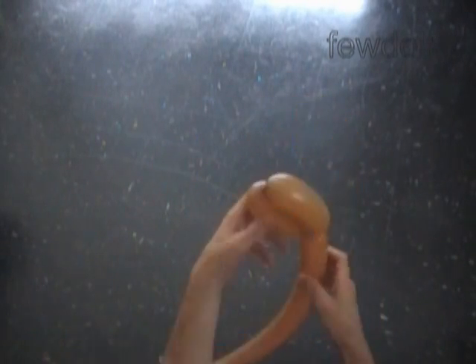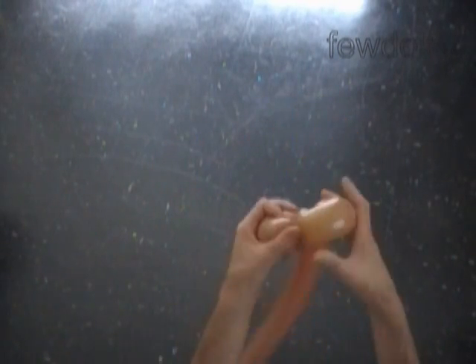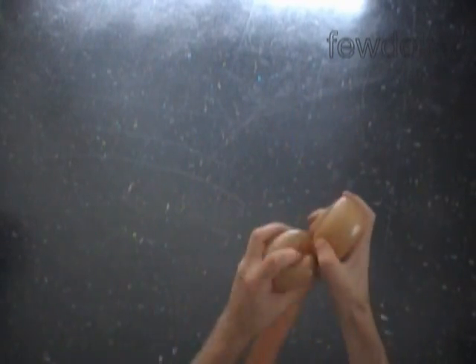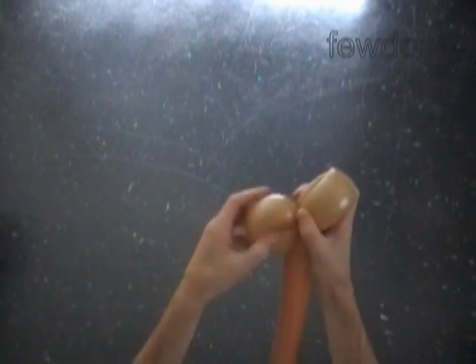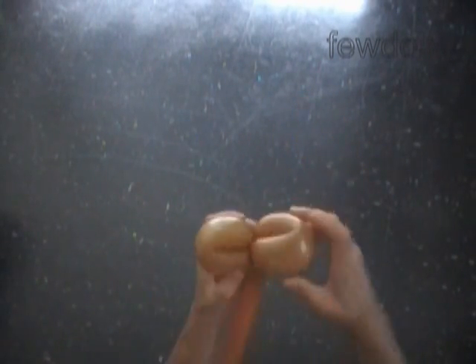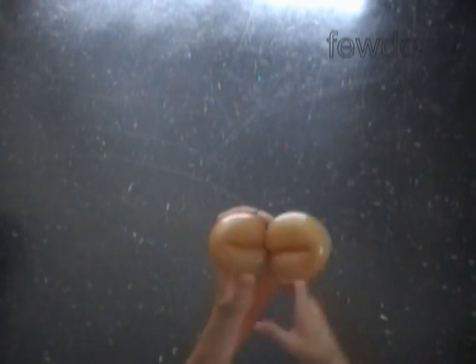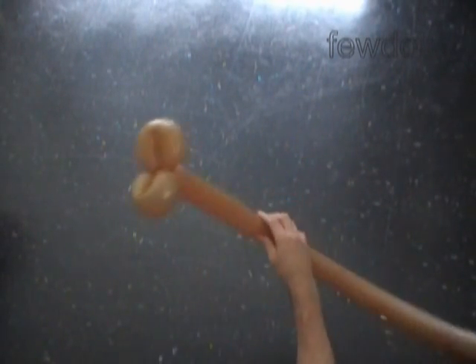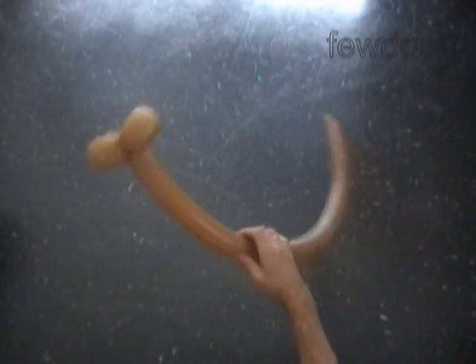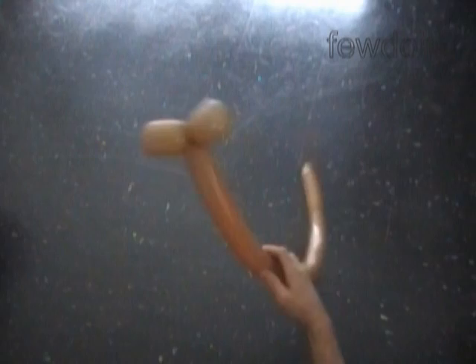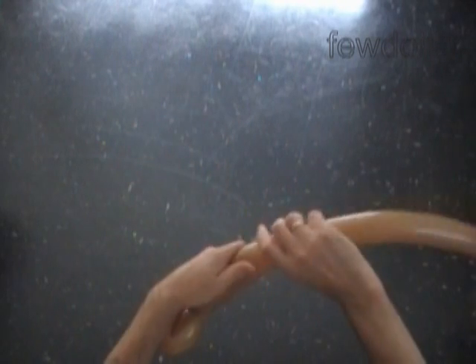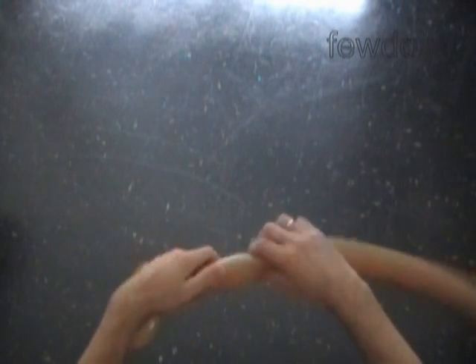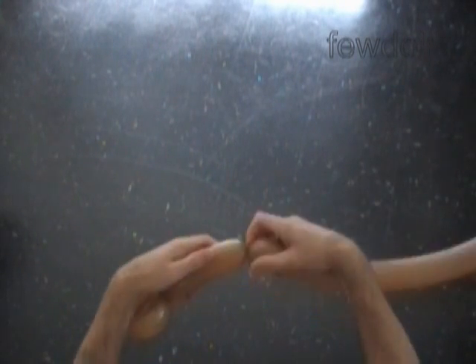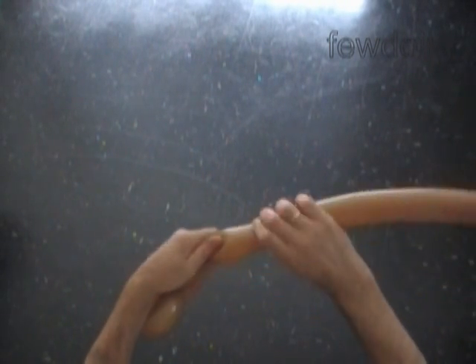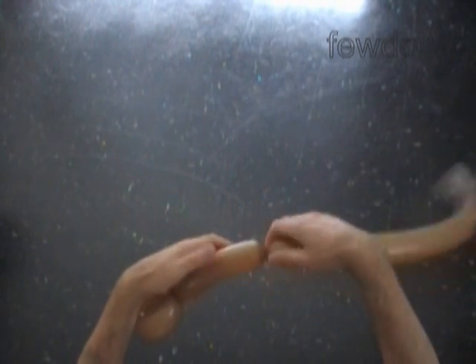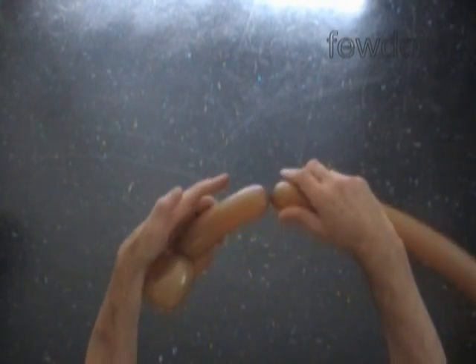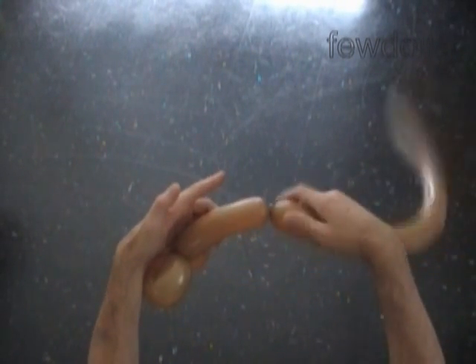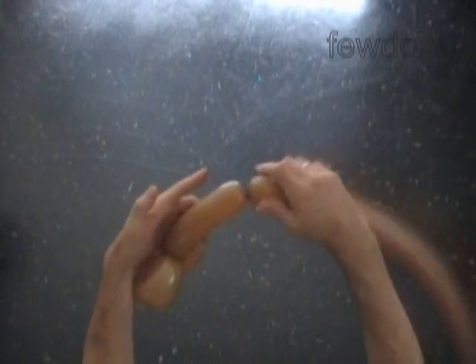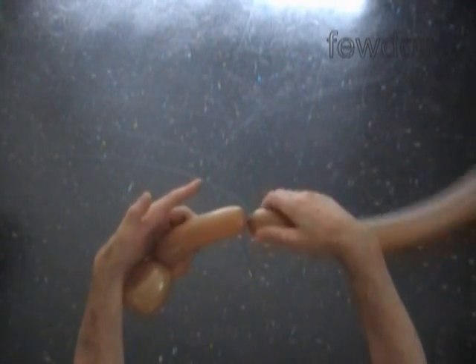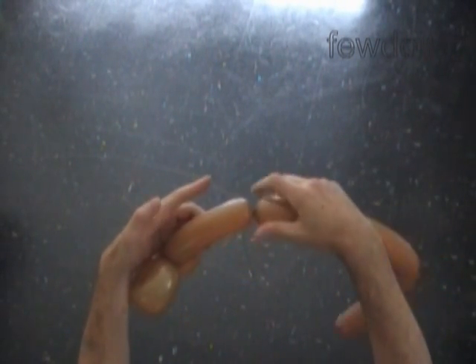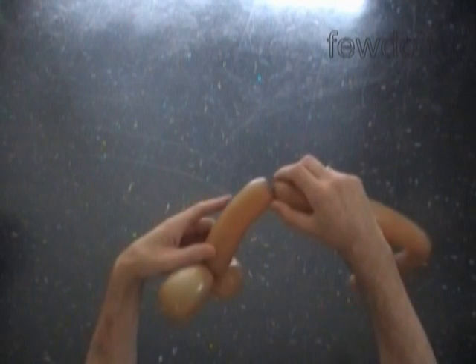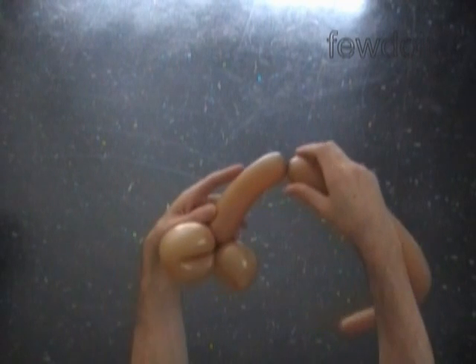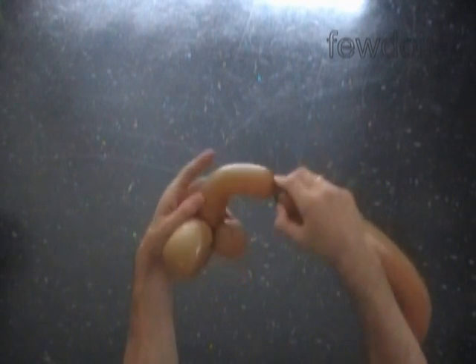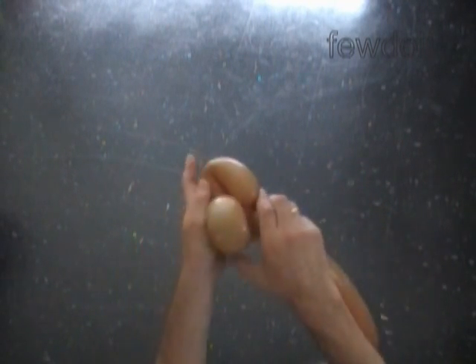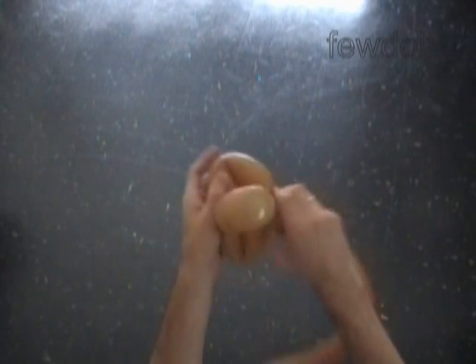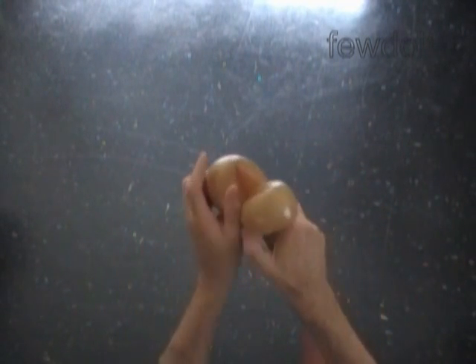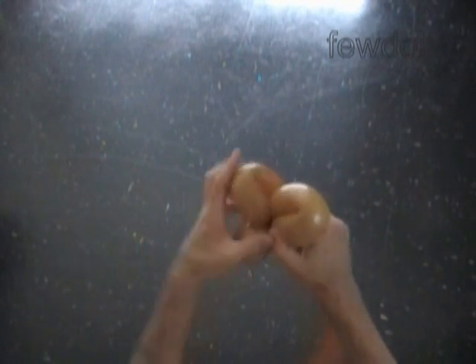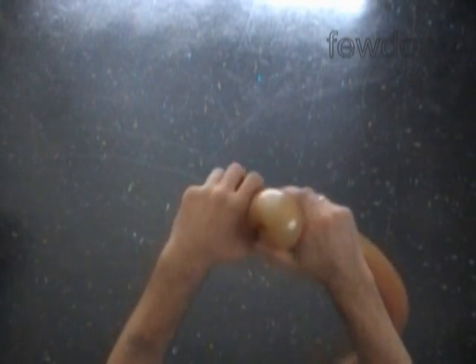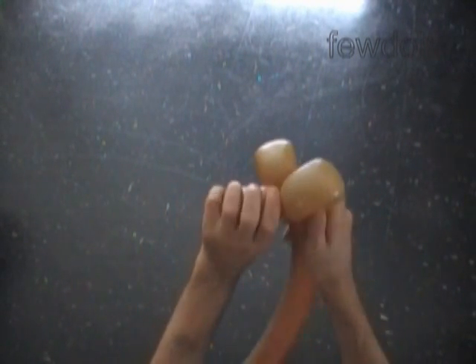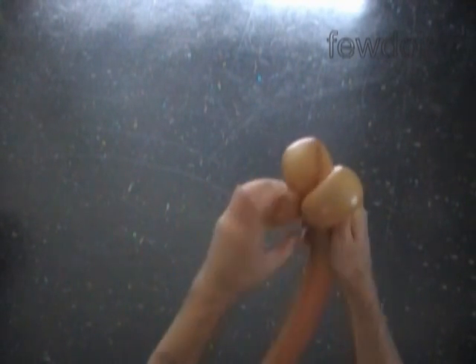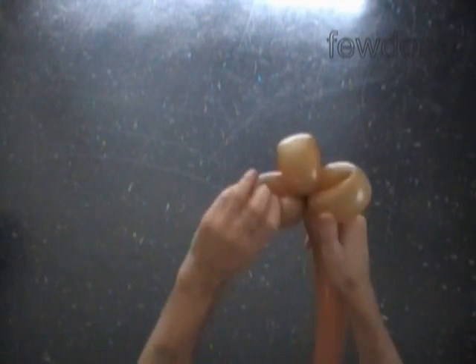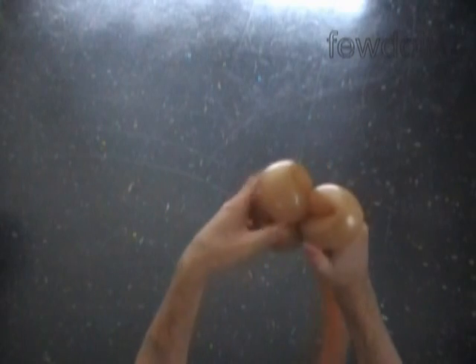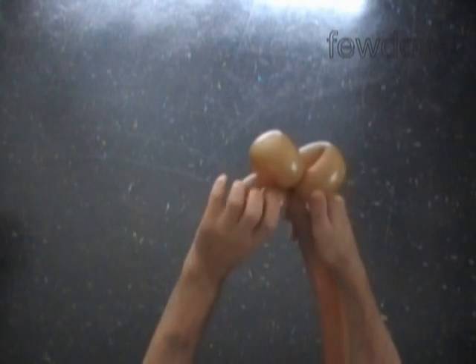Now we lock all ends of the first two bubbles in one lock twist. Twist the third soft about five inch long brown bubble. Lock both ends of the third brown bubble in one lock twist. The rest of the balloon is the fourth bubble.